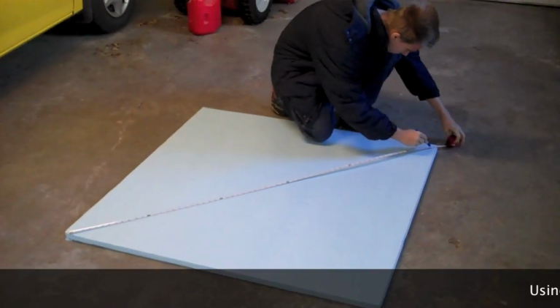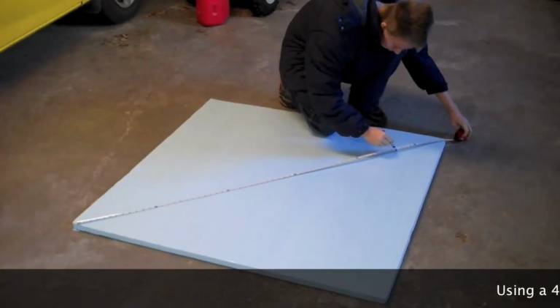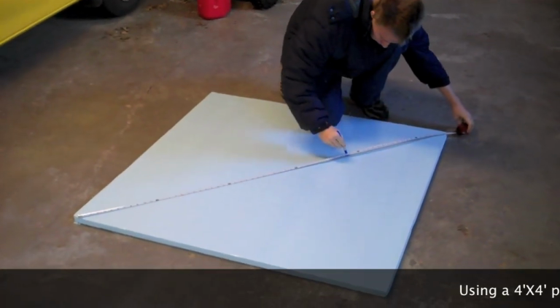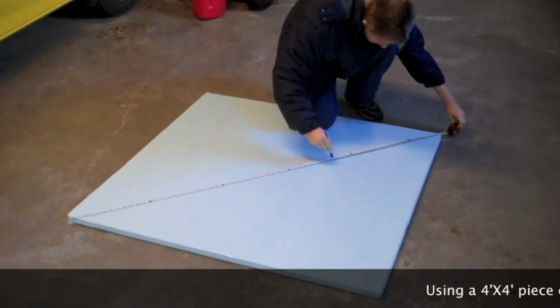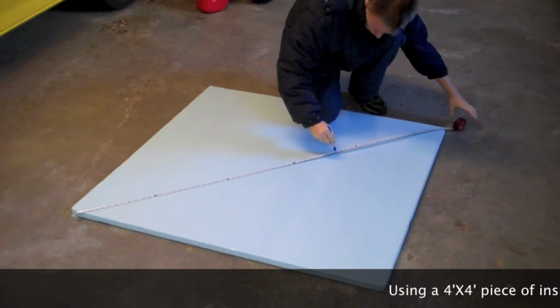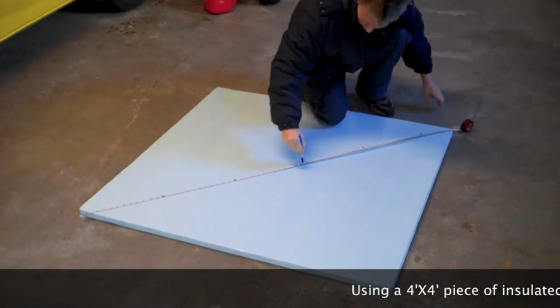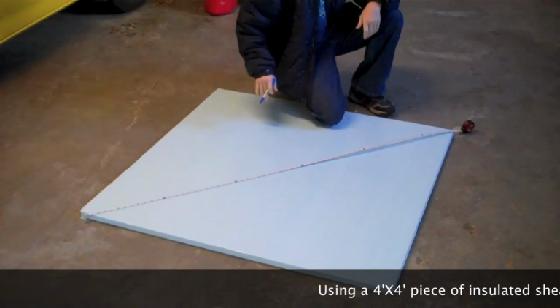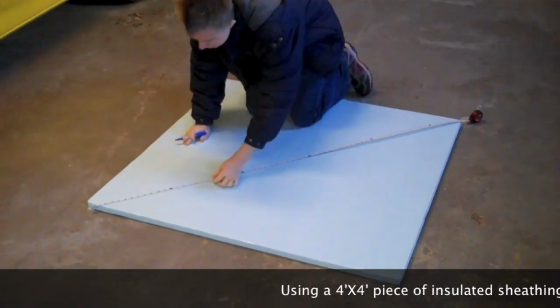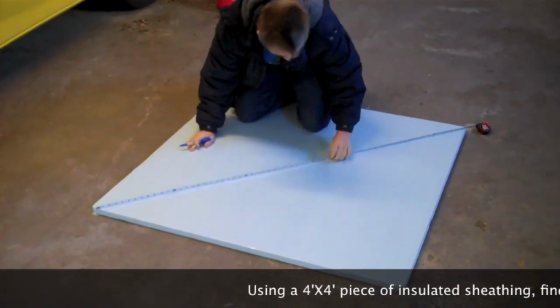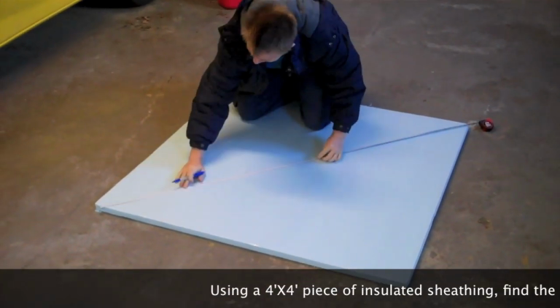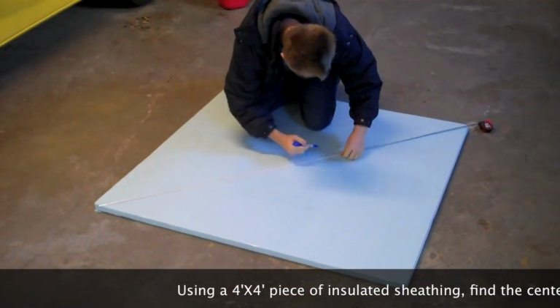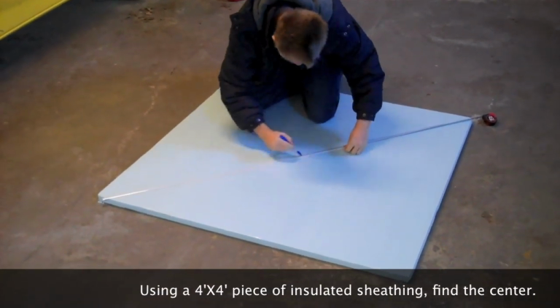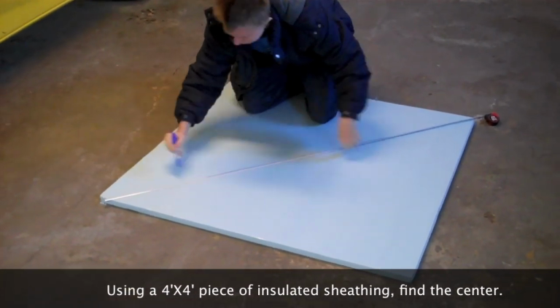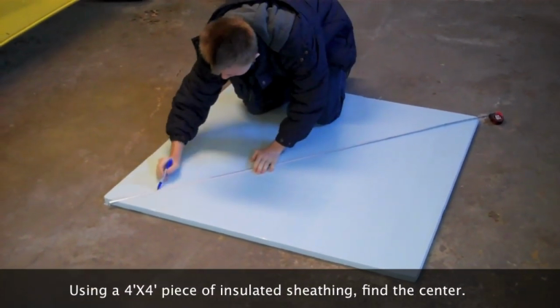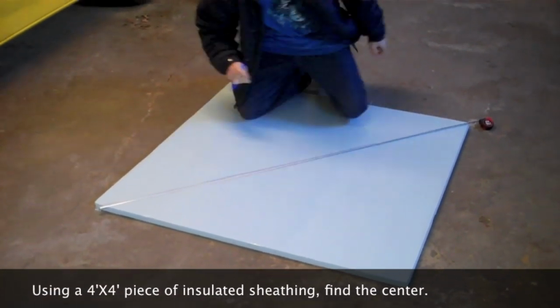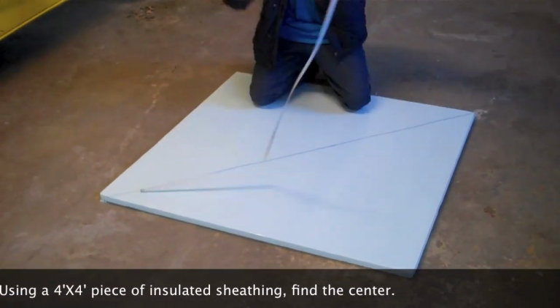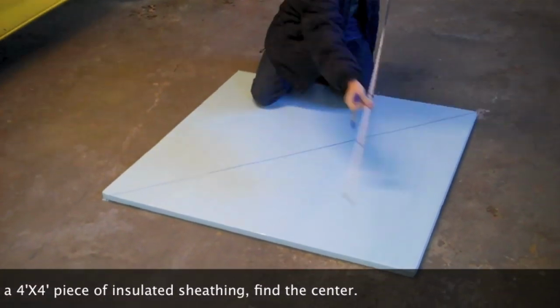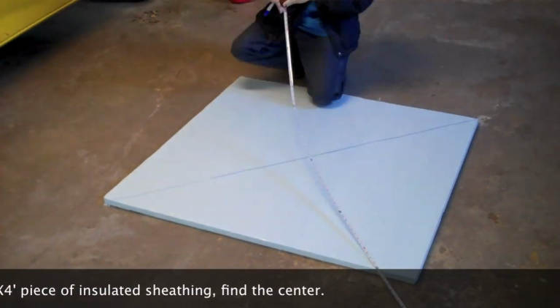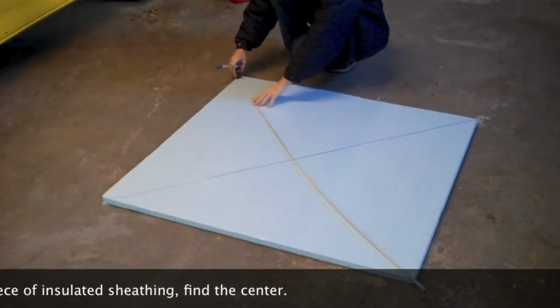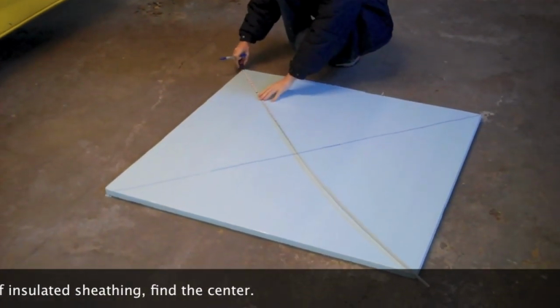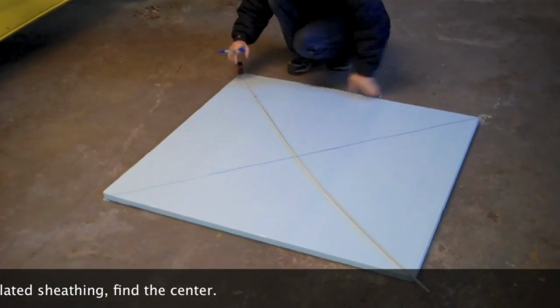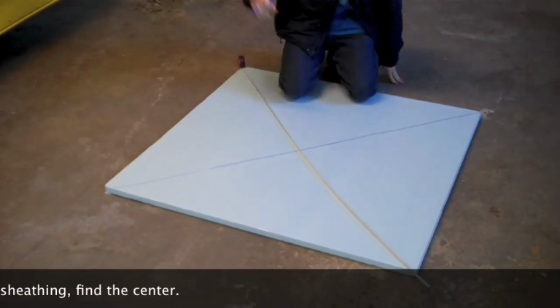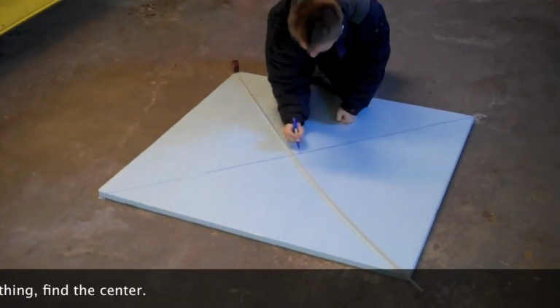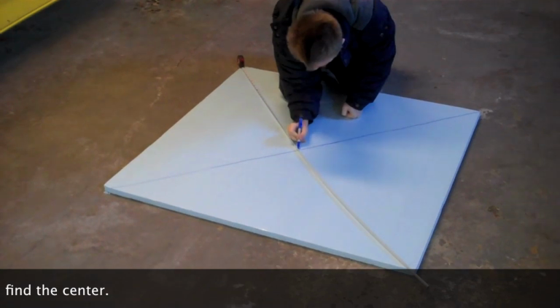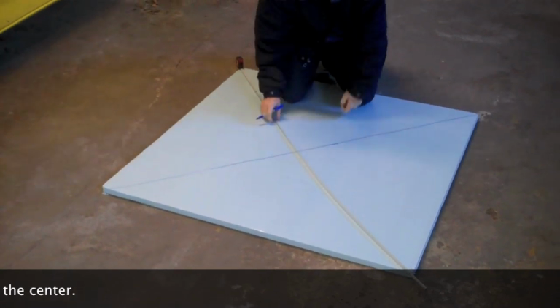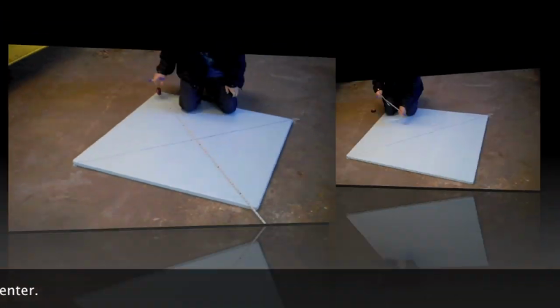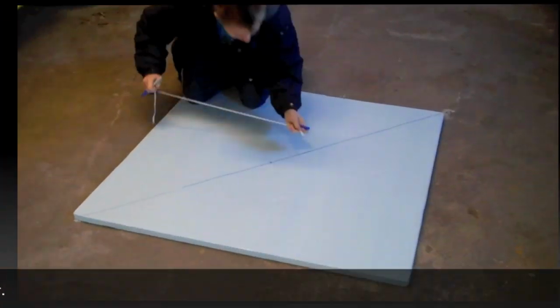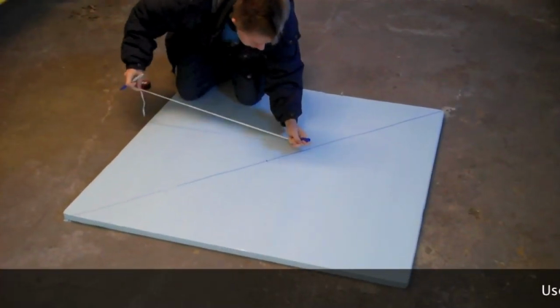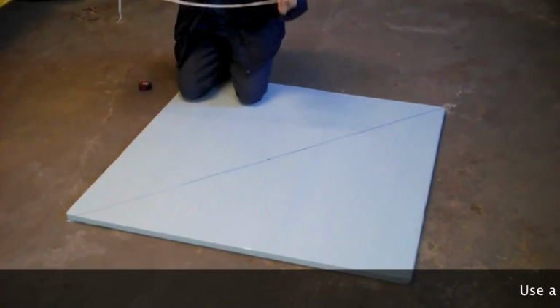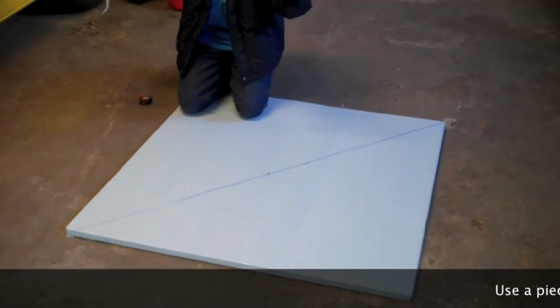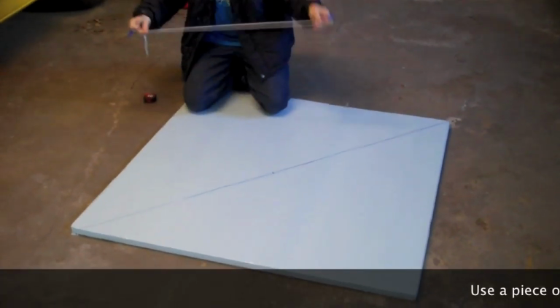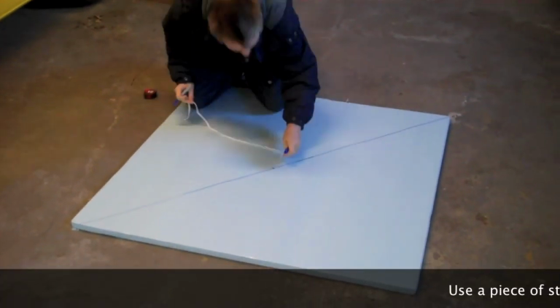Step 1. Get one piece of 4 foot by 4 foot insulated sheeting. Using a tape measure or any other straight edge, find the center of the square.